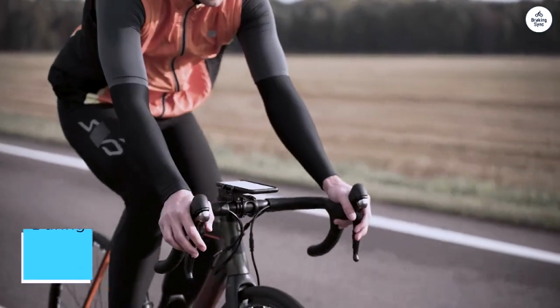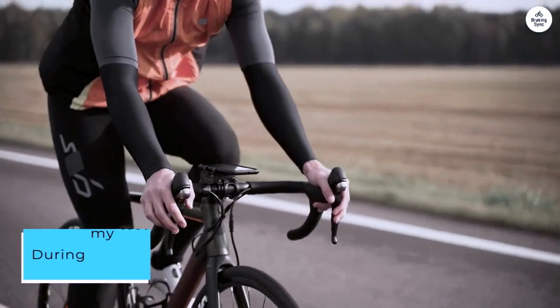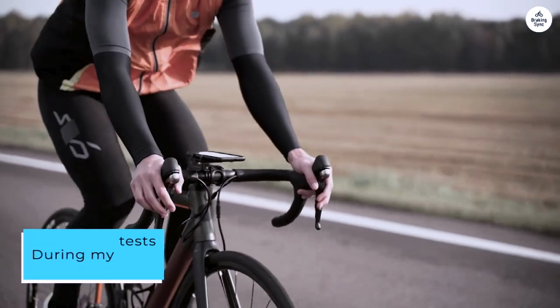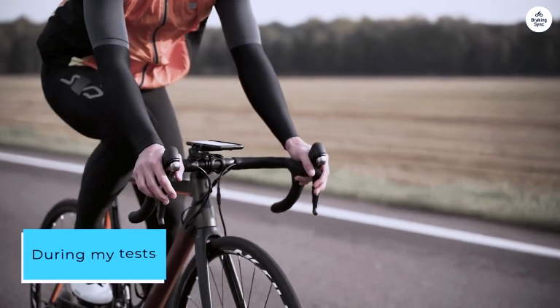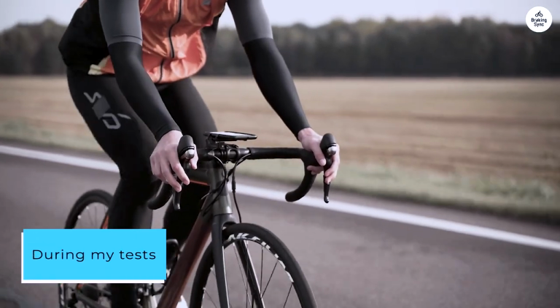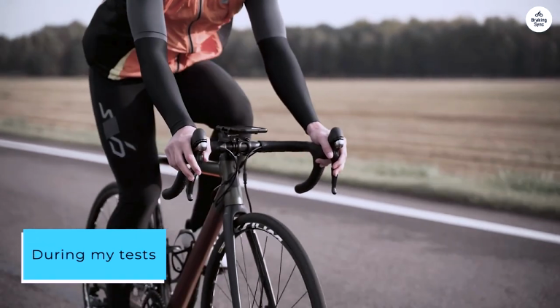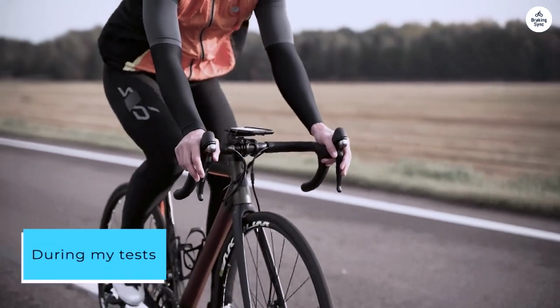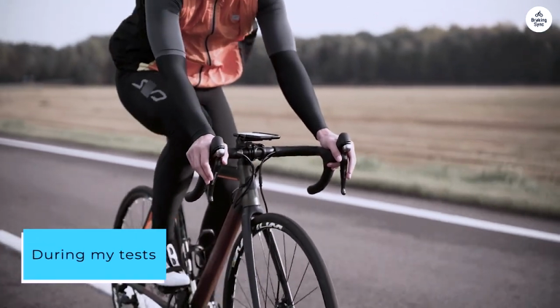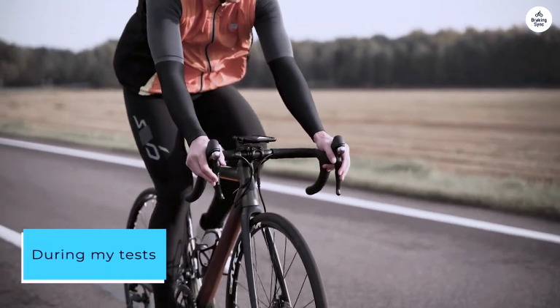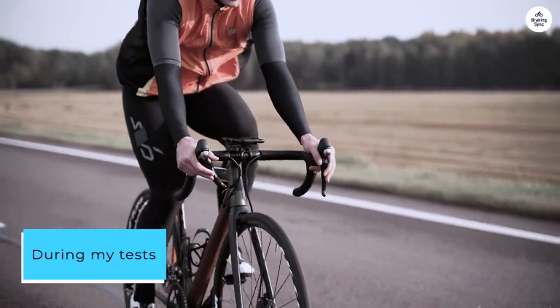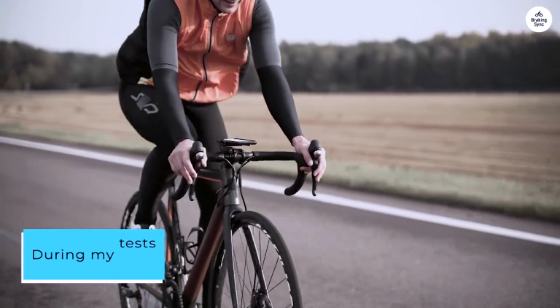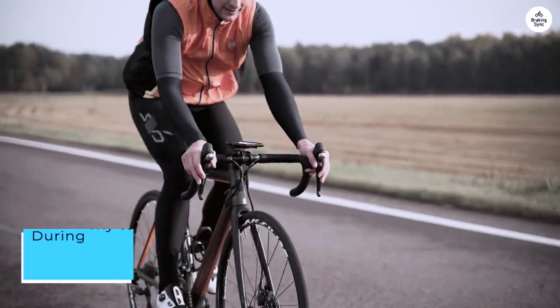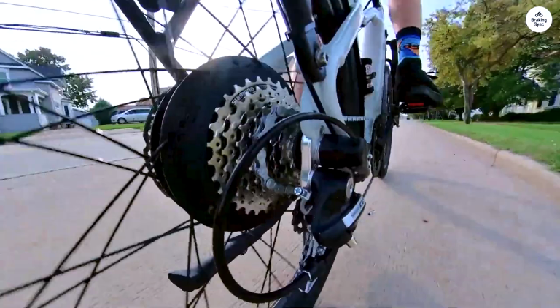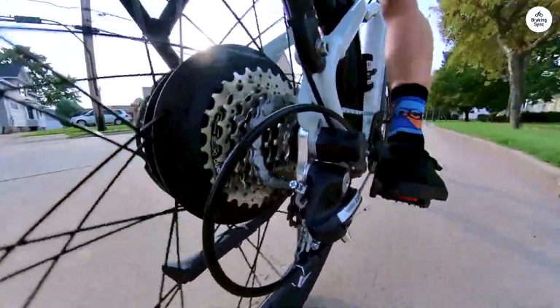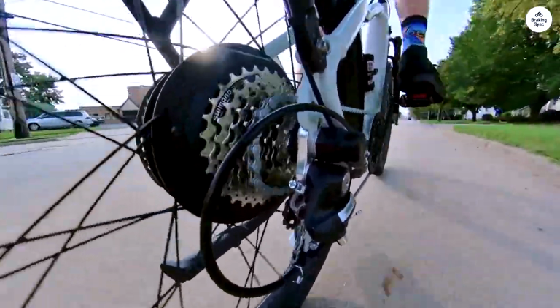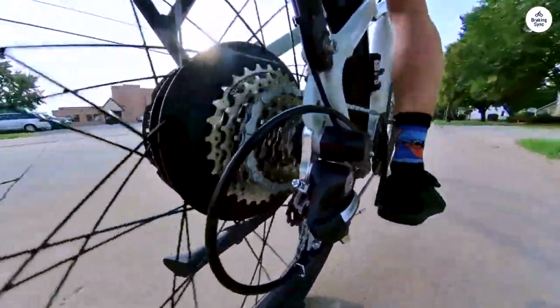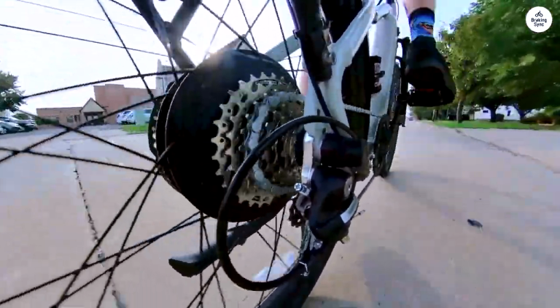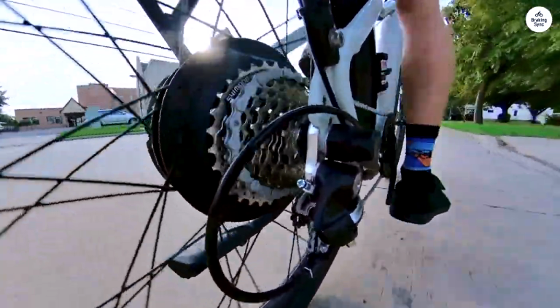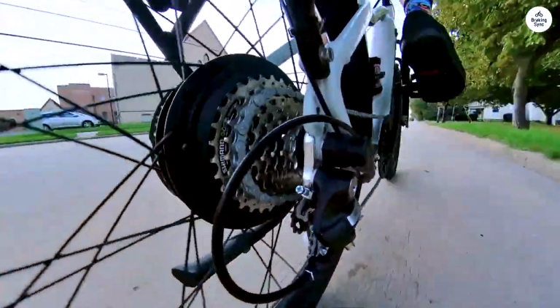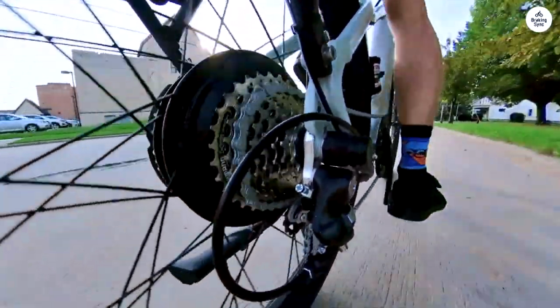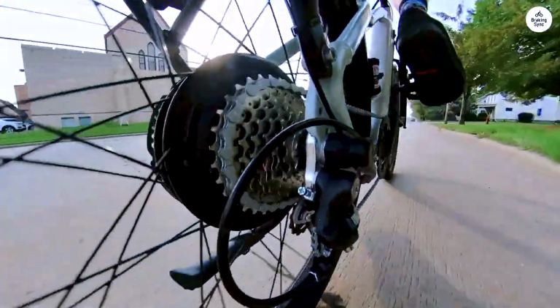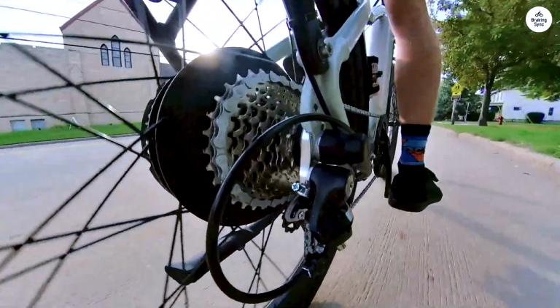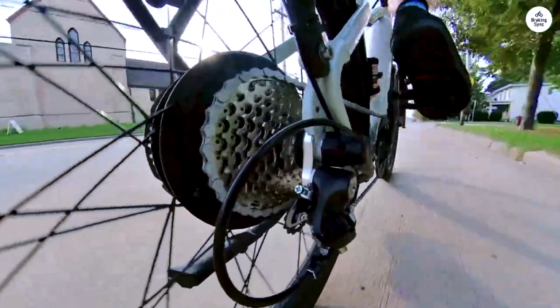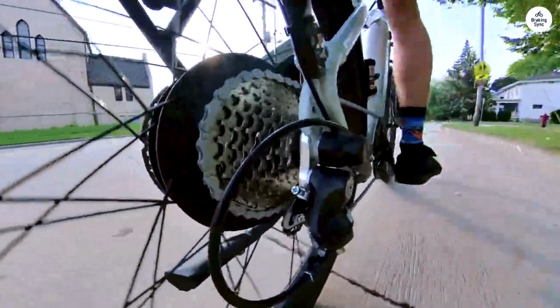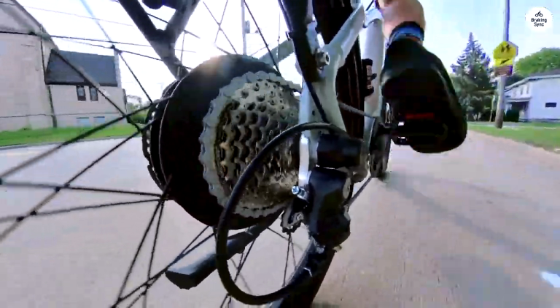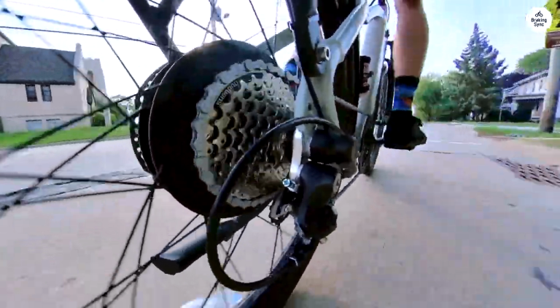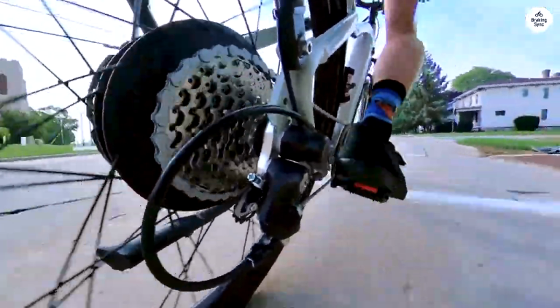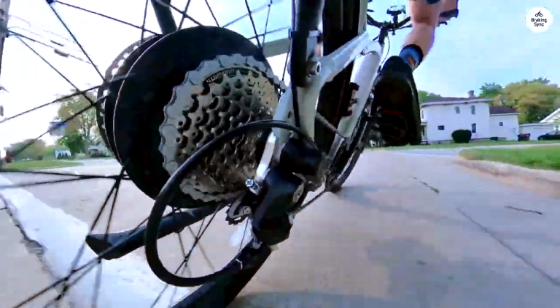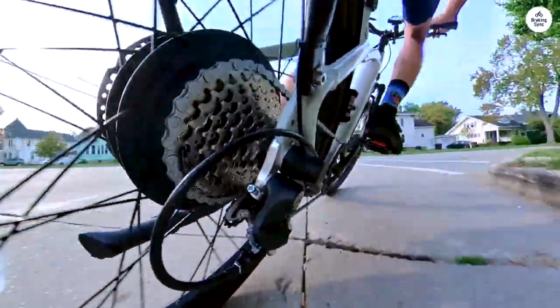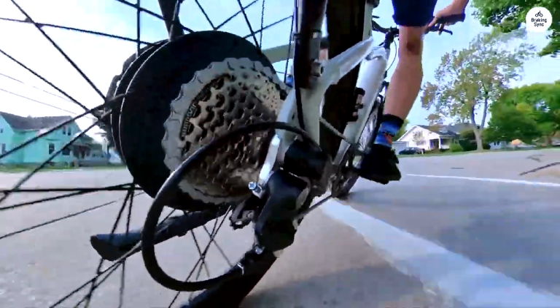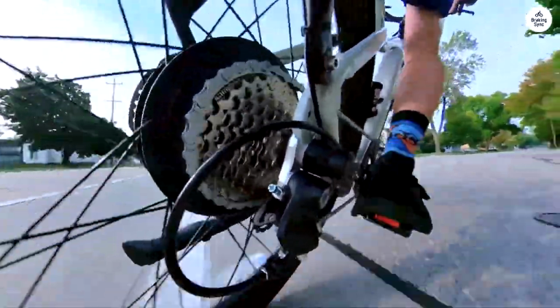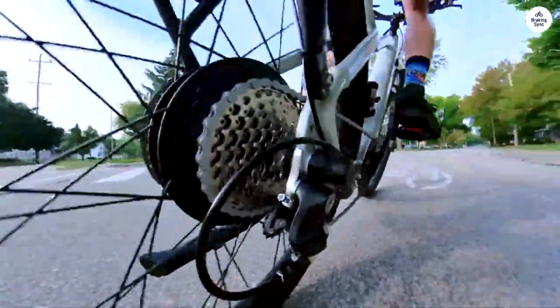During my tests, I've observed impressive results. Even at lower assist levels, the bike delivers a satisfying performance. For instance, on my first test with levels 2 and 3, I managed to cover 65 miles with ease.